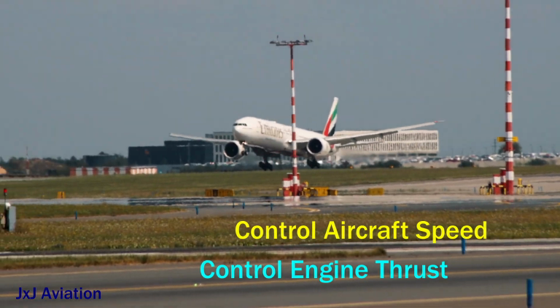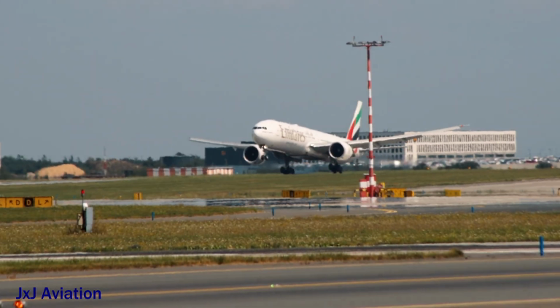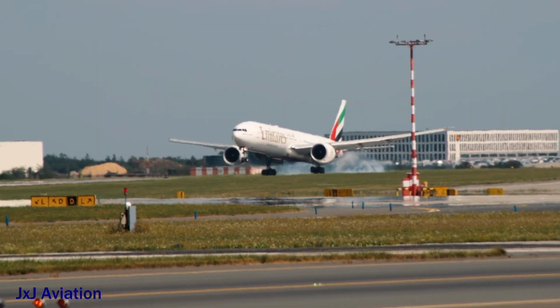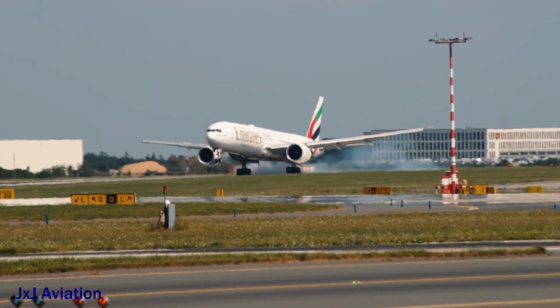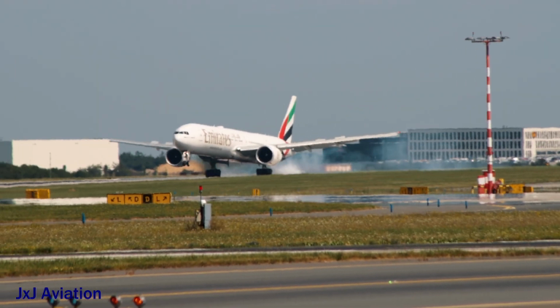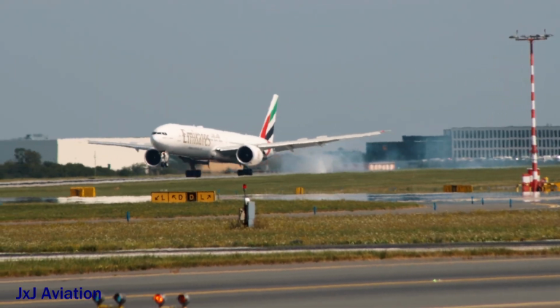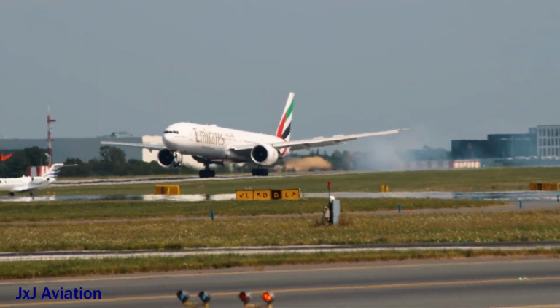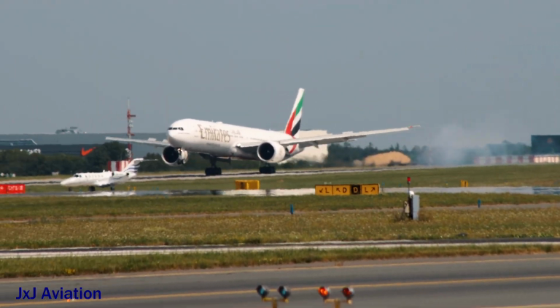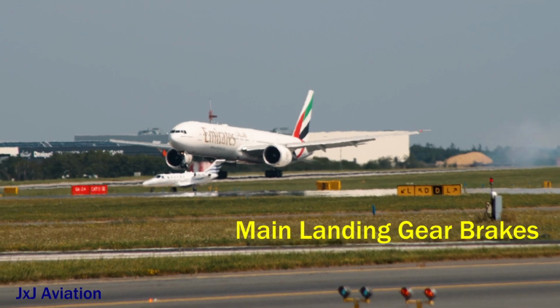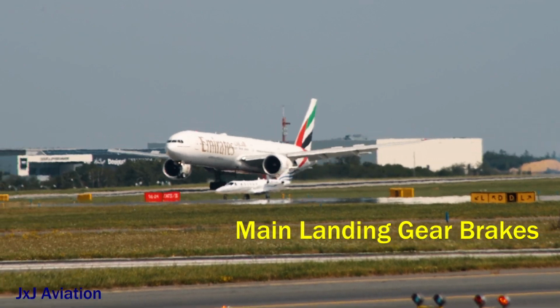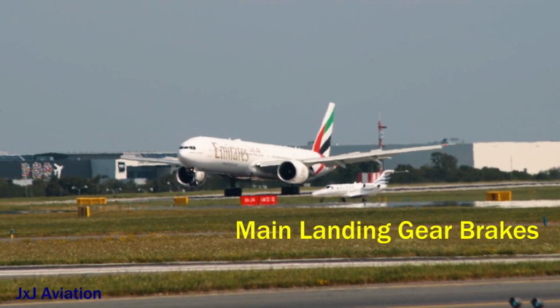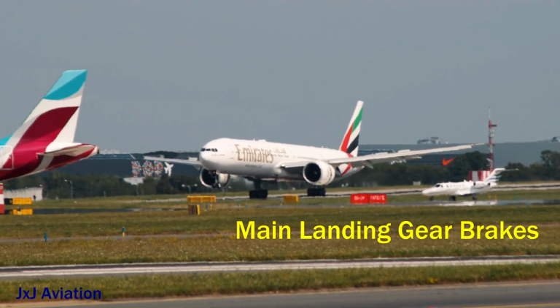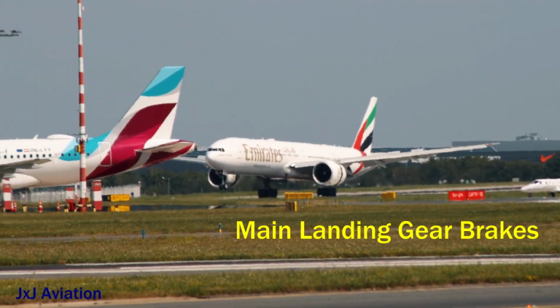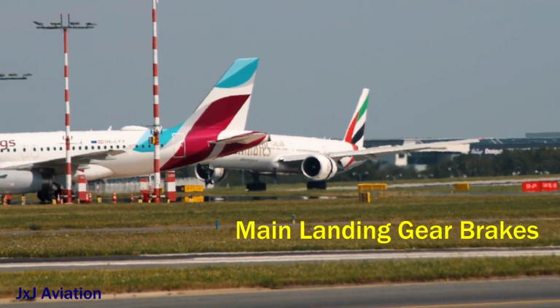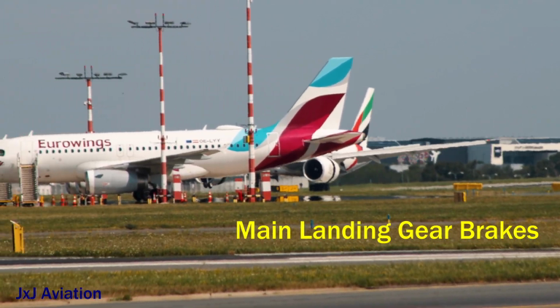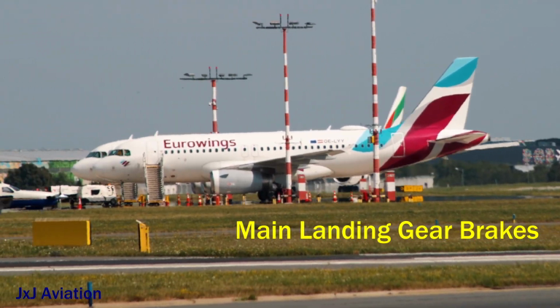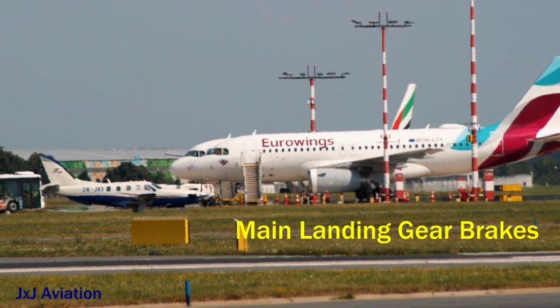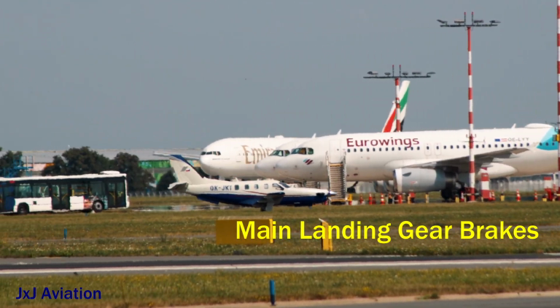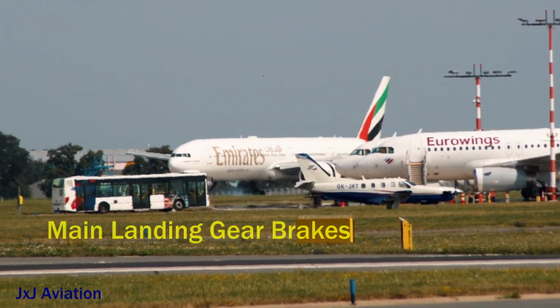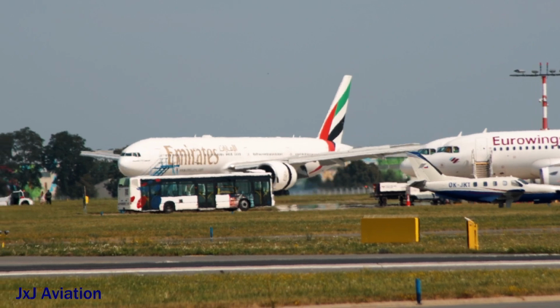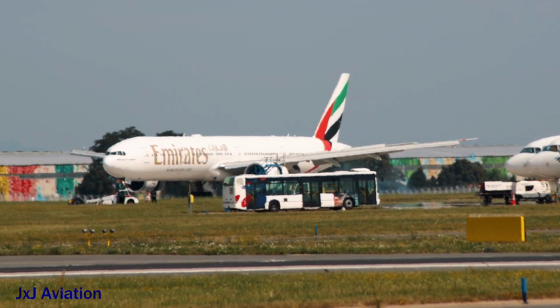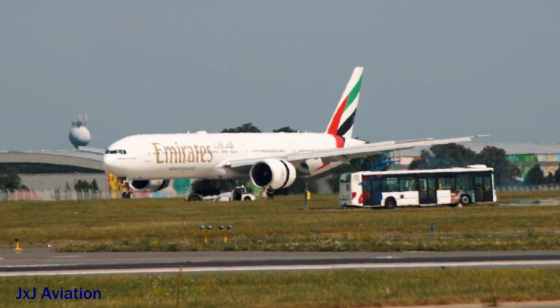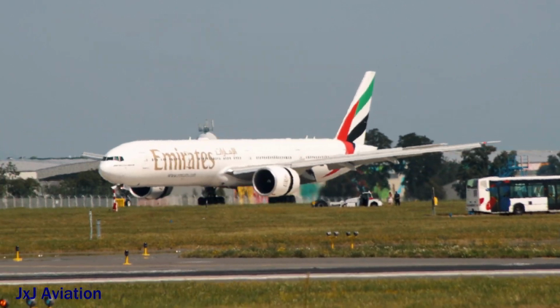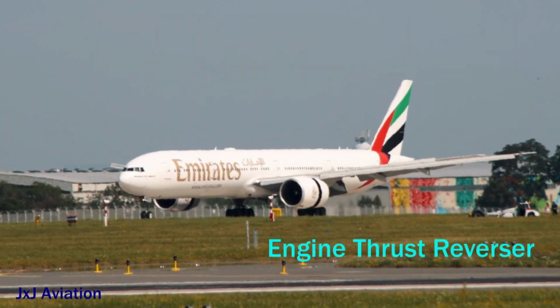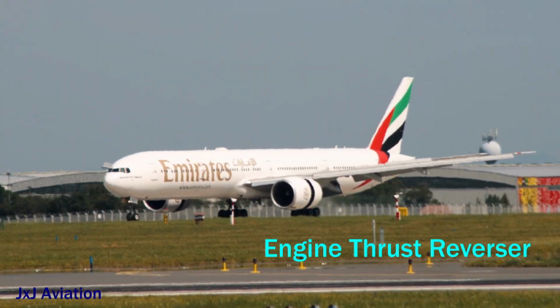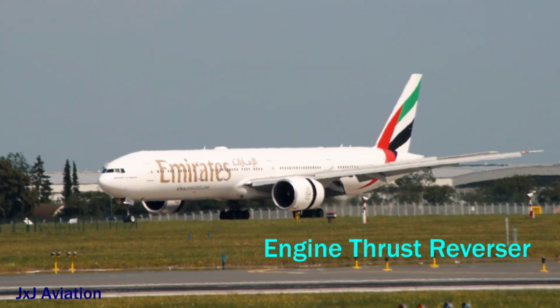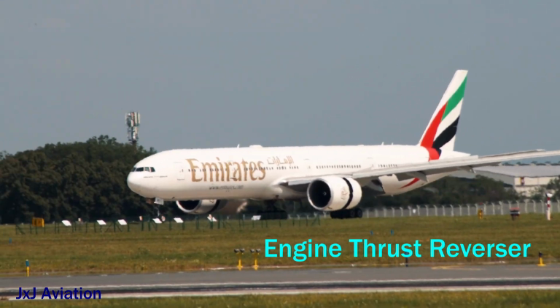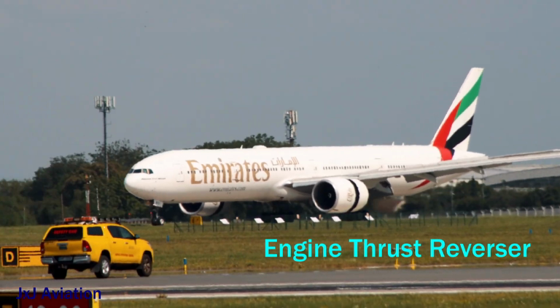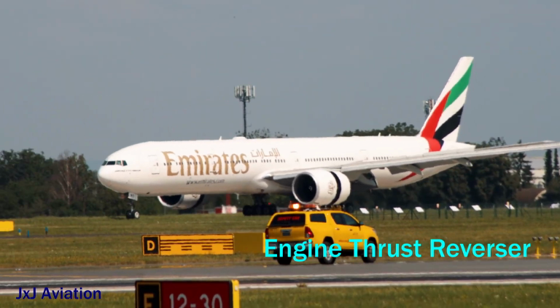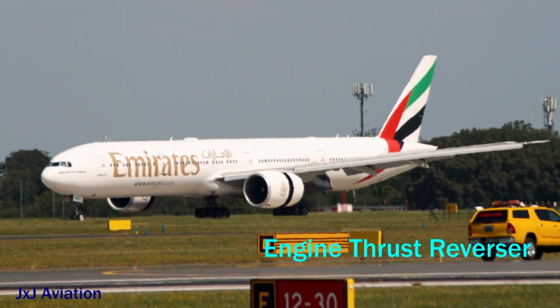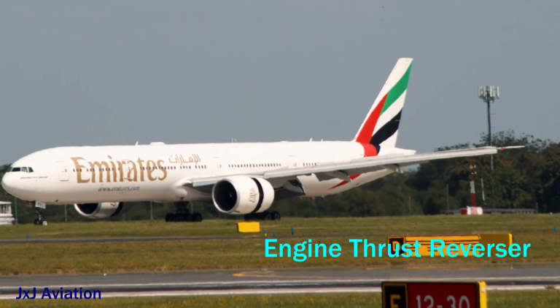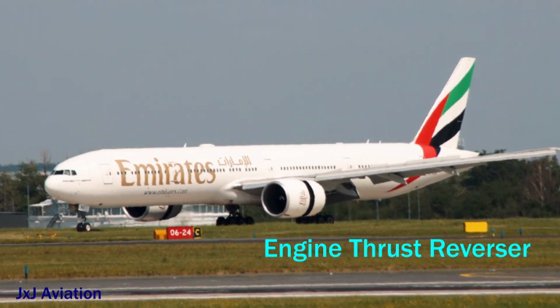When the aircraft touches down on the runway, the brakes are applied on the main landing gear. This is one of the systems that is used to slow down the aircraft. The engine thrust reverser is another system which is used to decelerate the aircraft.